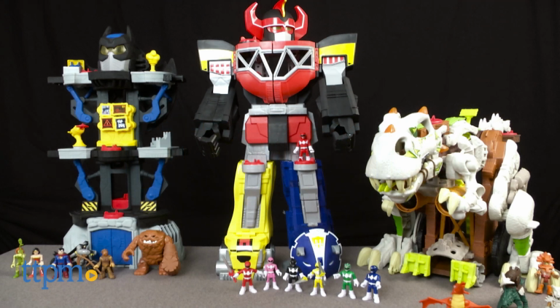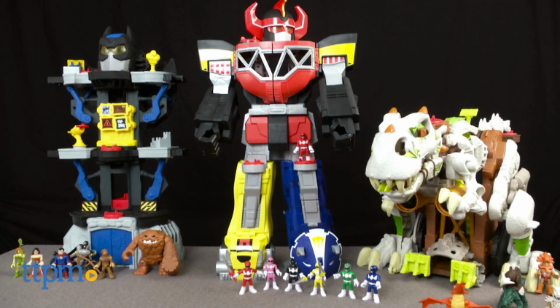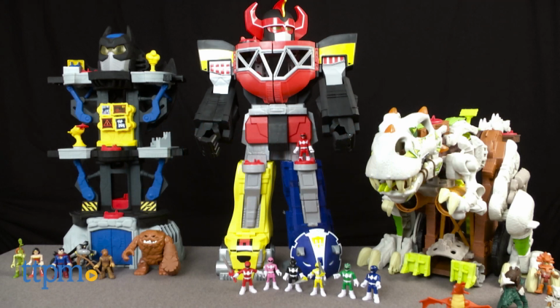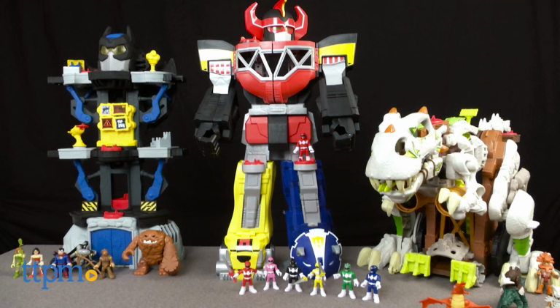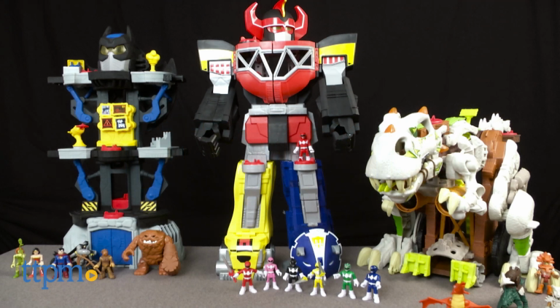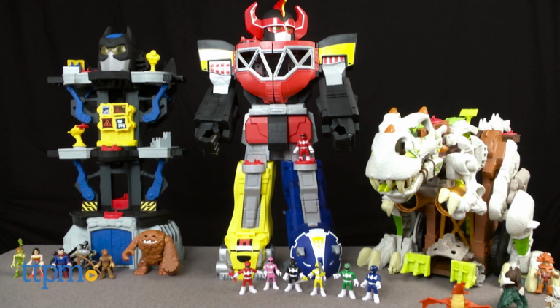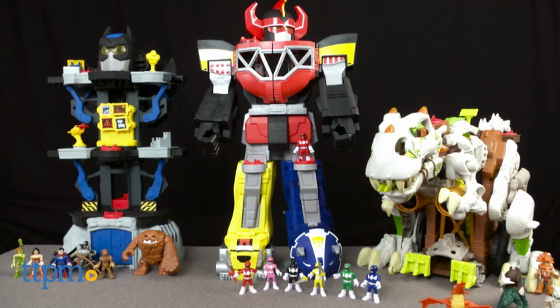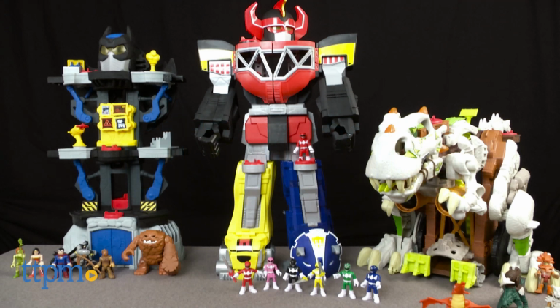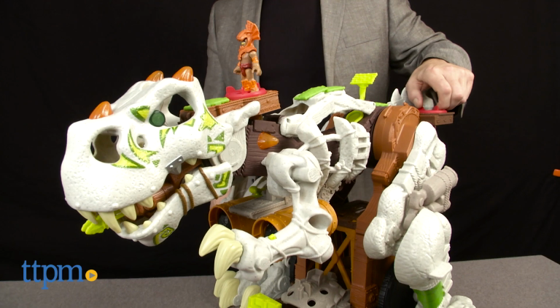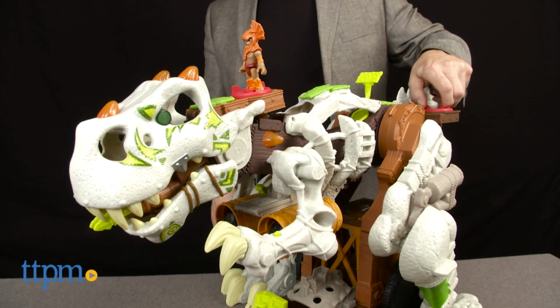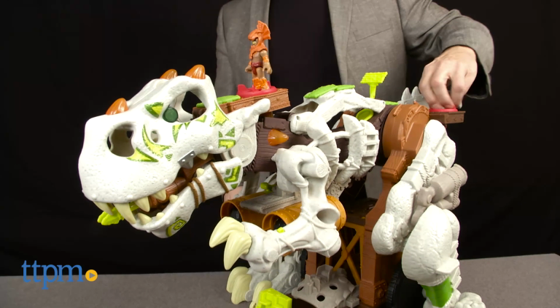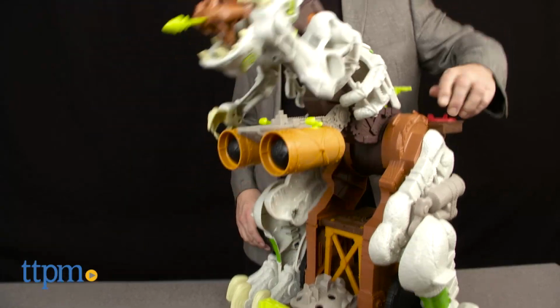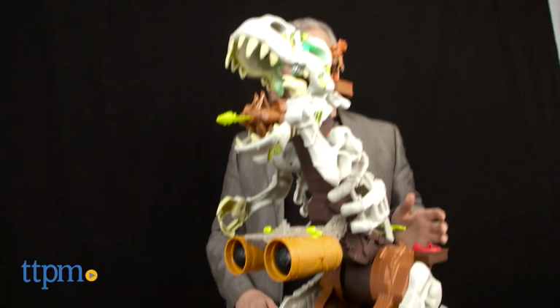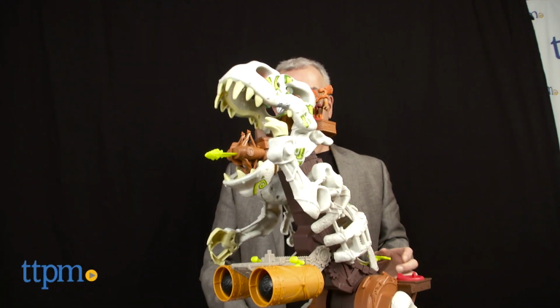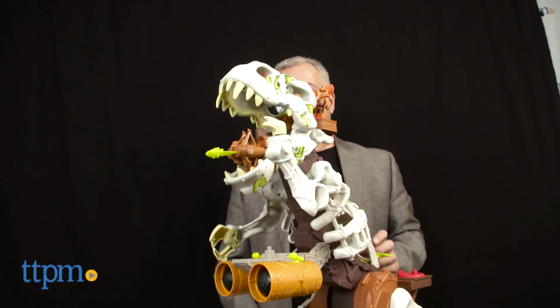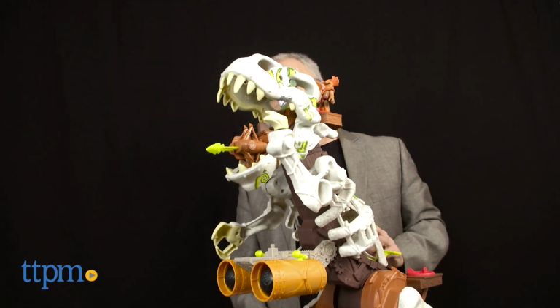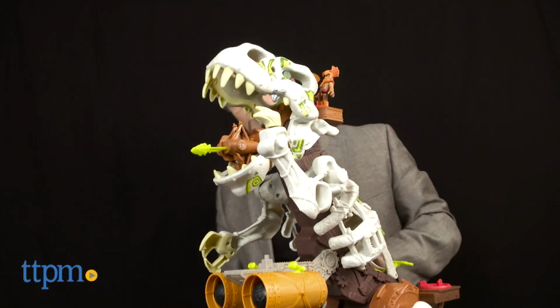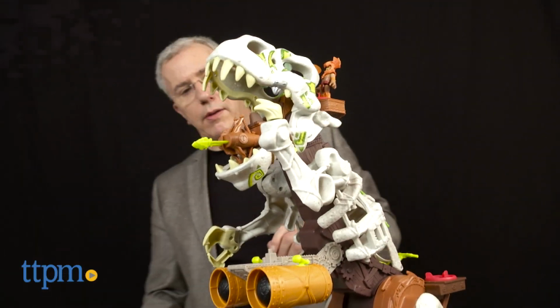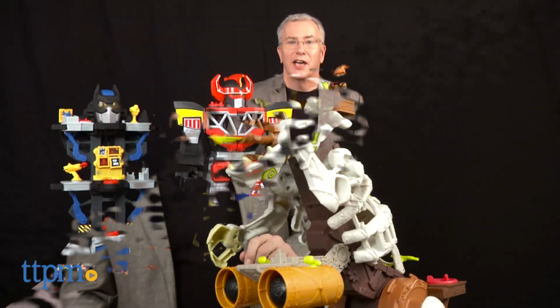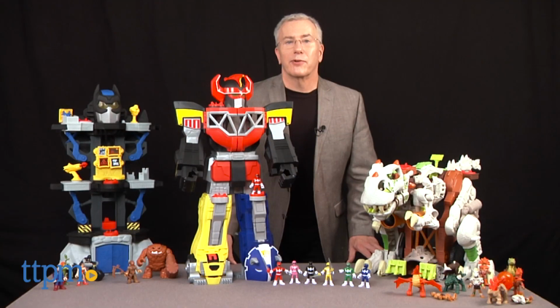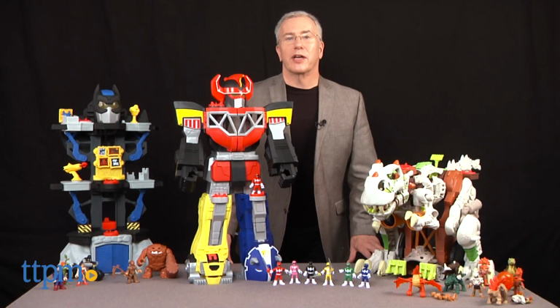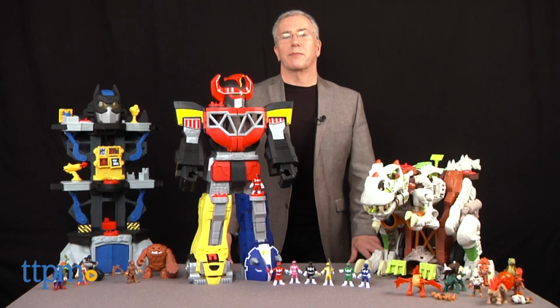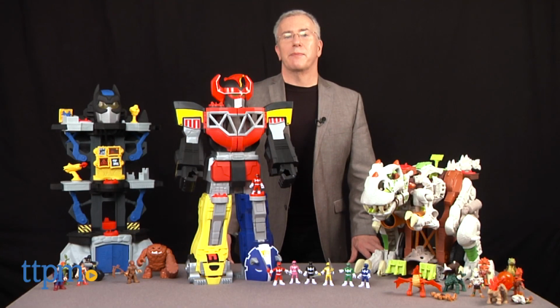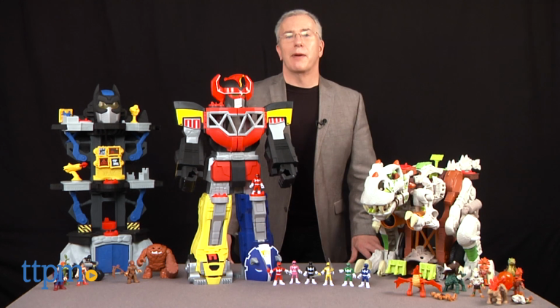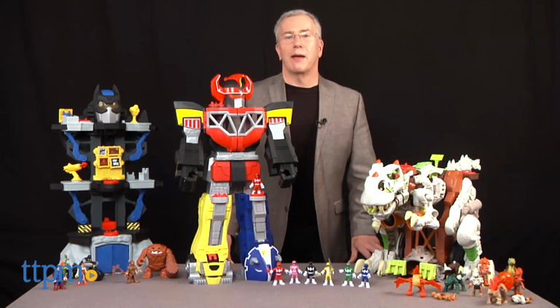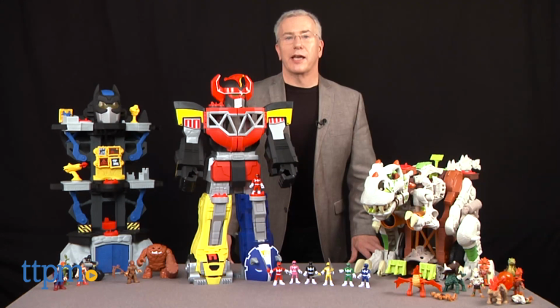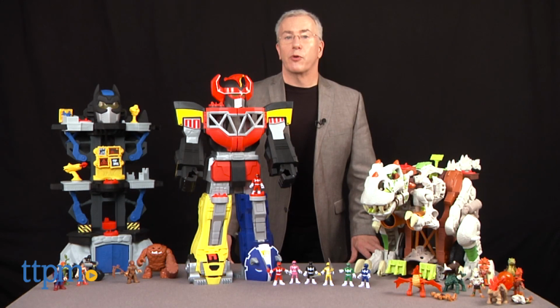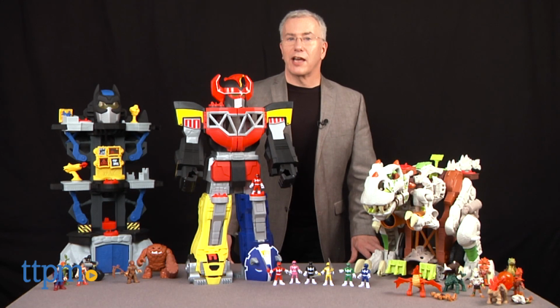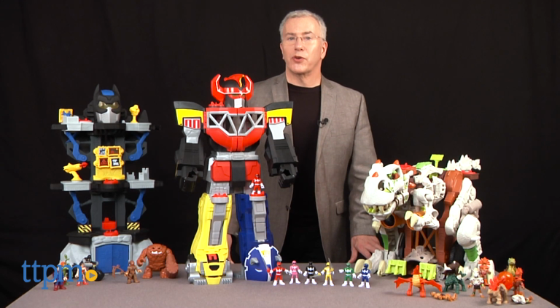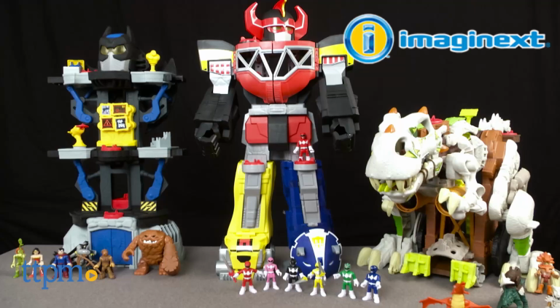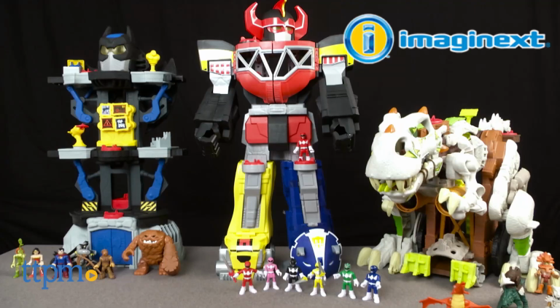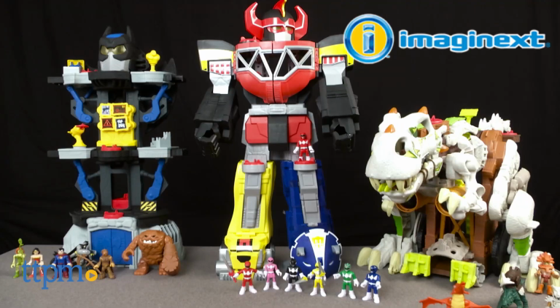Kids at play are always asking what's next — that simple question is a springboard for creativity and fun. I'm Chris, the Toy Guy from TTPM, and I'm in the play lab with a collection of toys that answer that question.